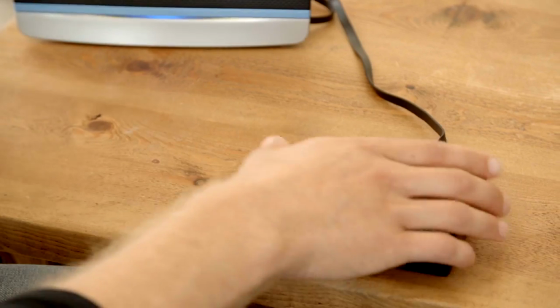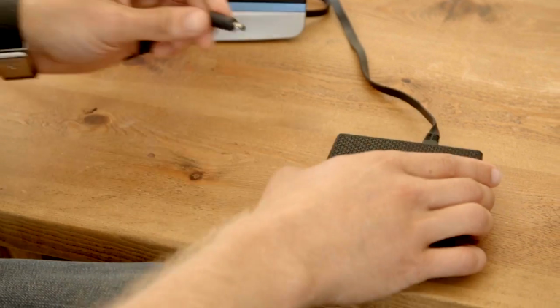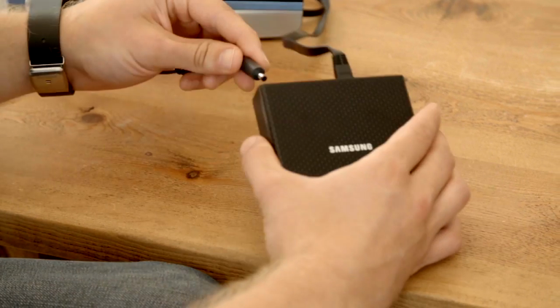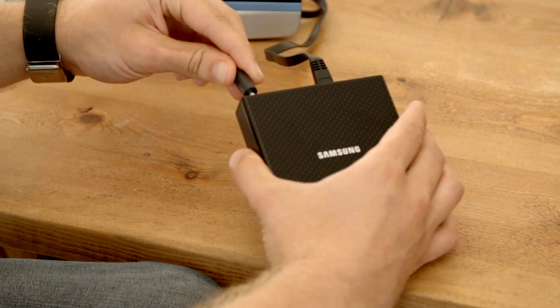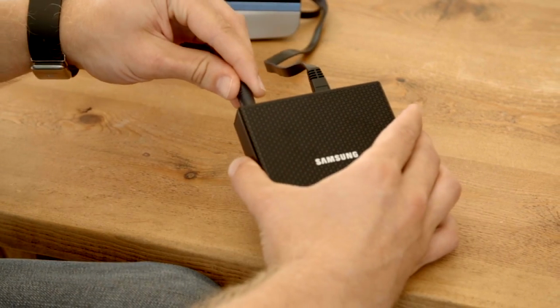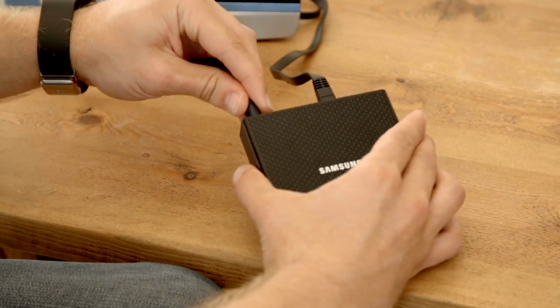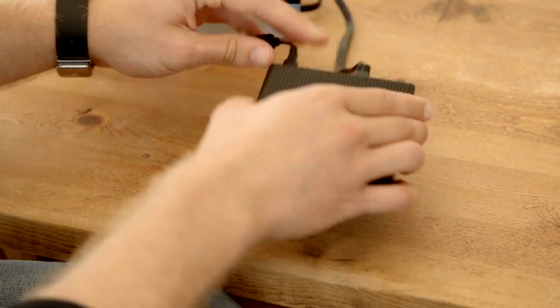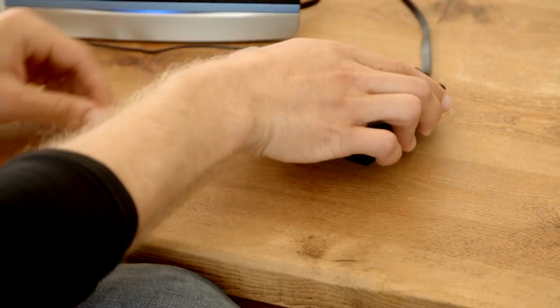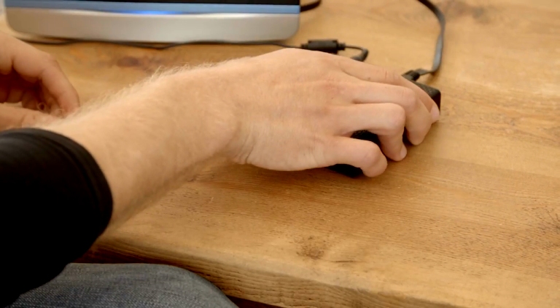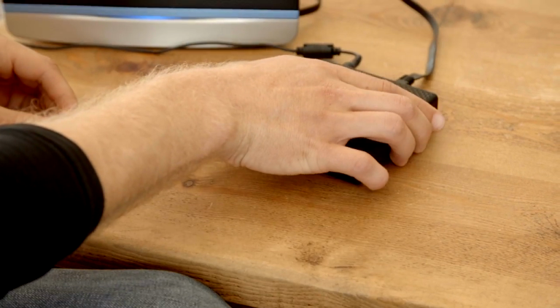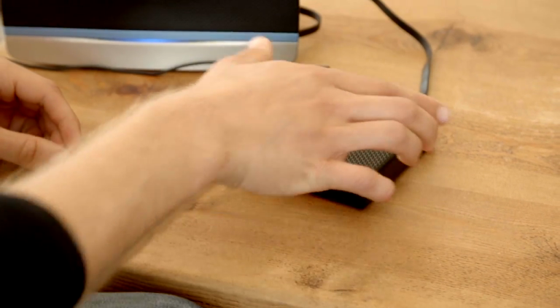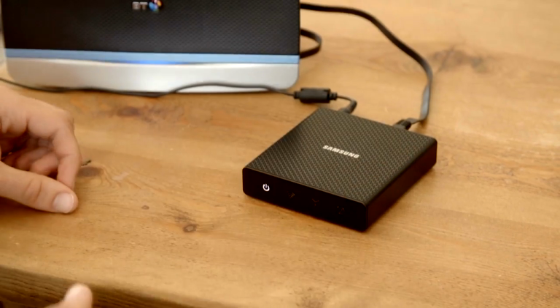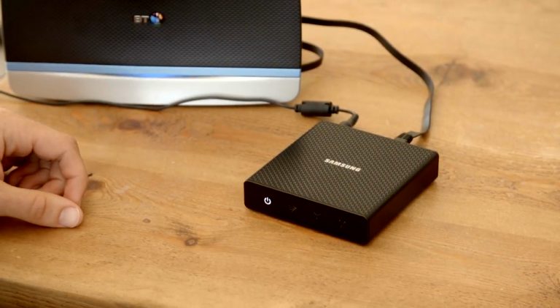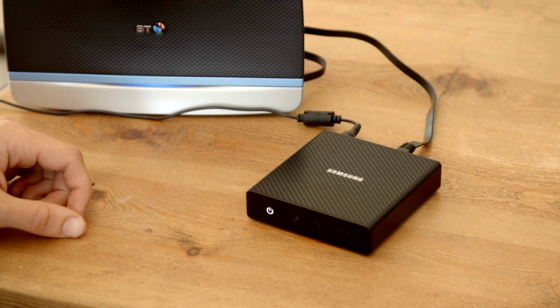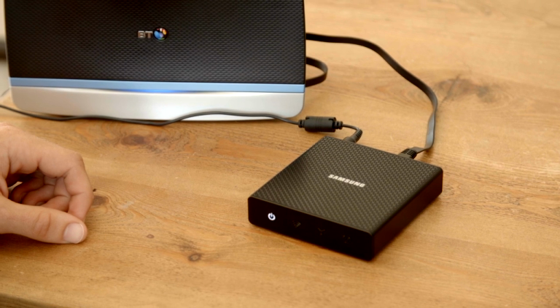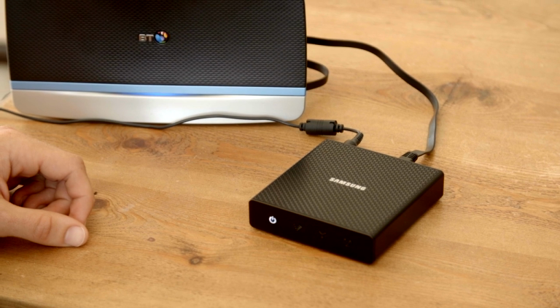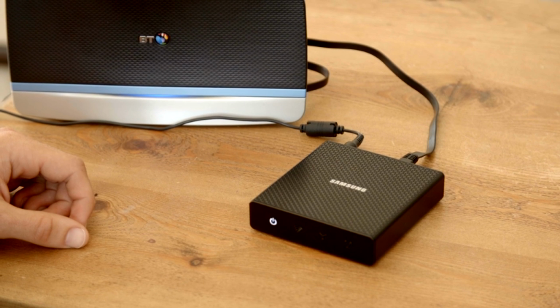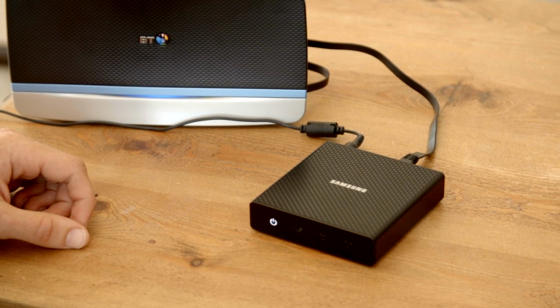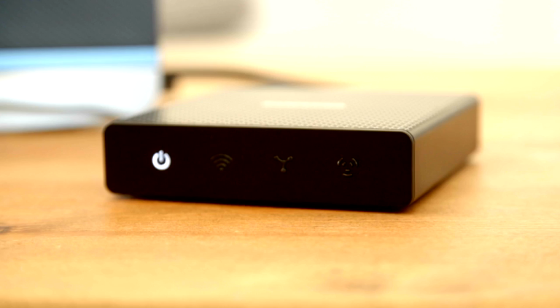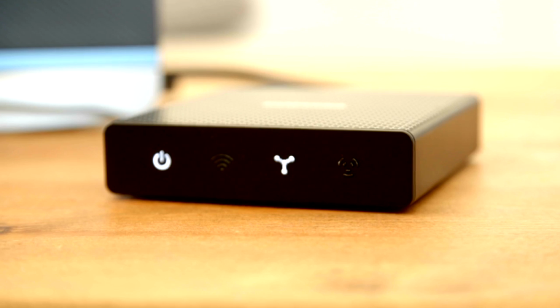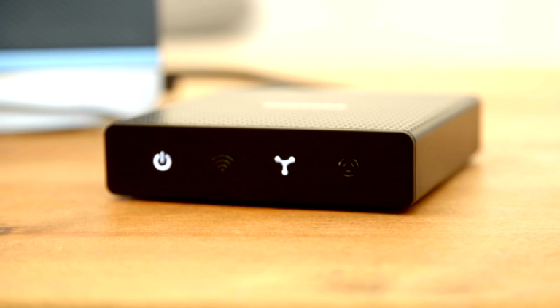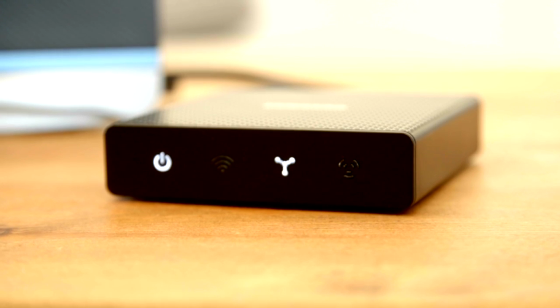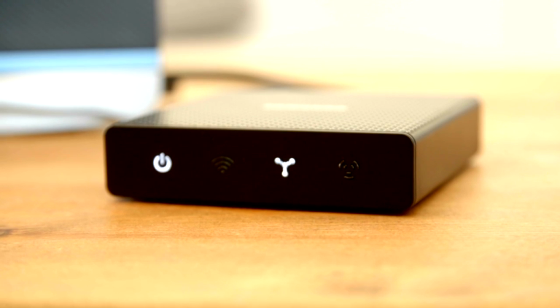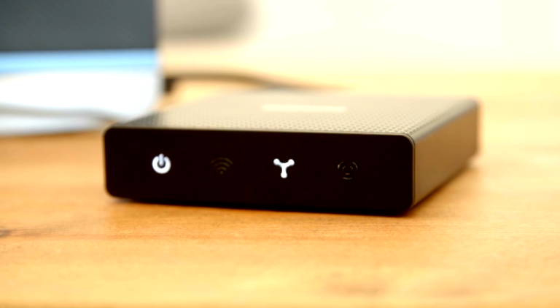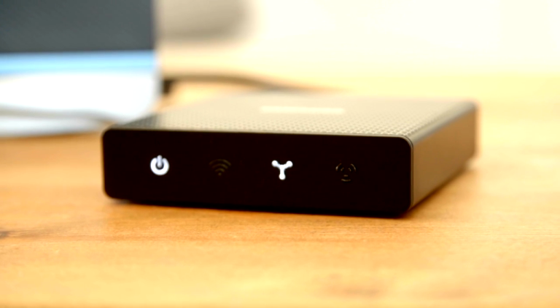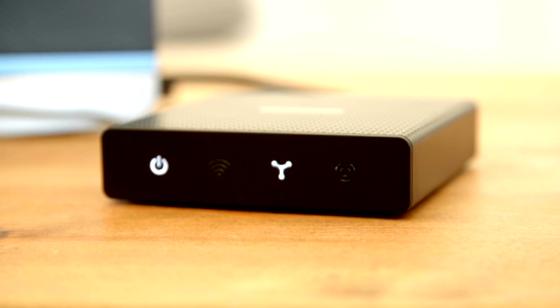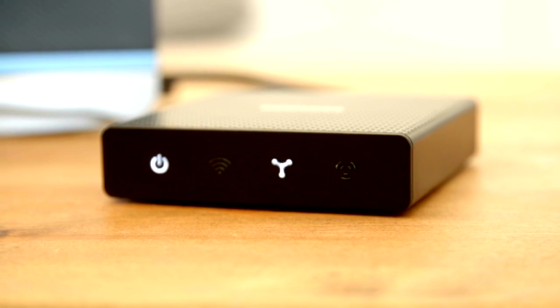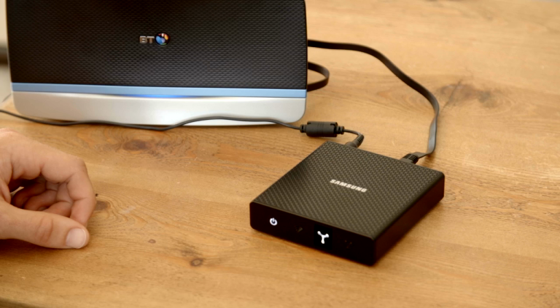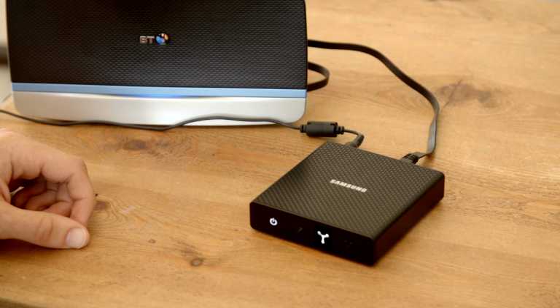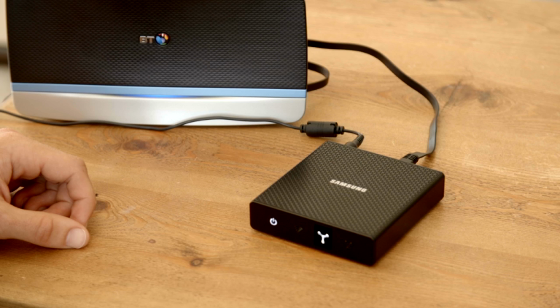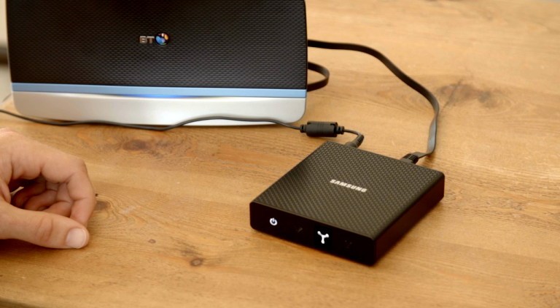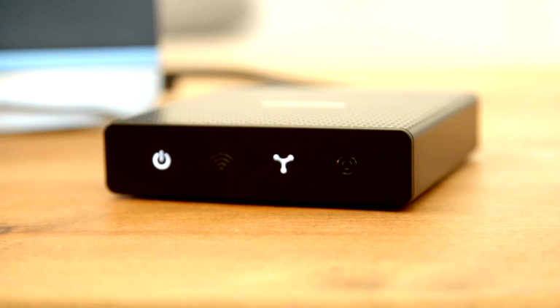Plug in the power lead to the Samsung hub, and you'll see the first of three lights appearing on the front of the unit. This is the power light. Within a few seconds, you'll see another light which indicates that the hub is now connected to the router.